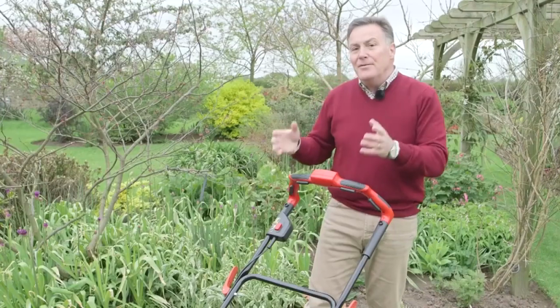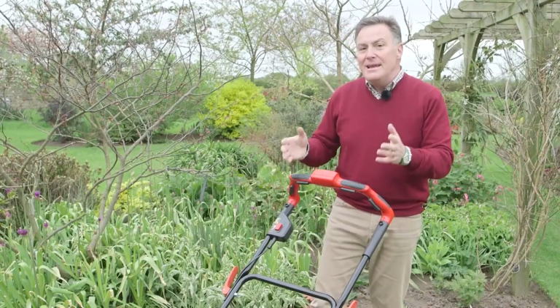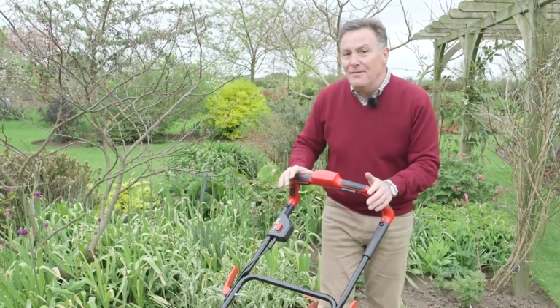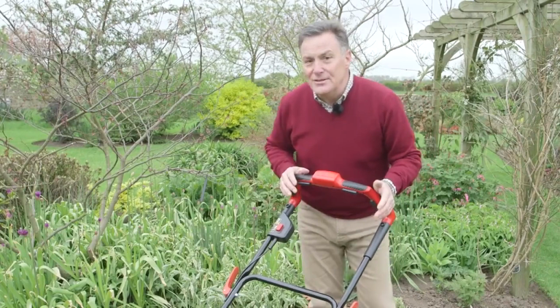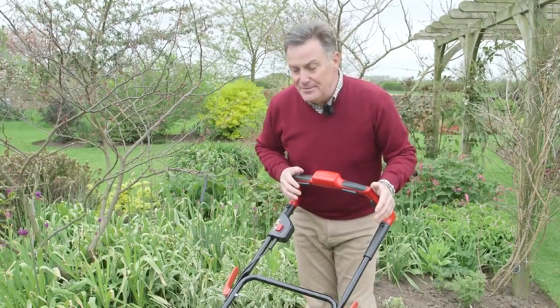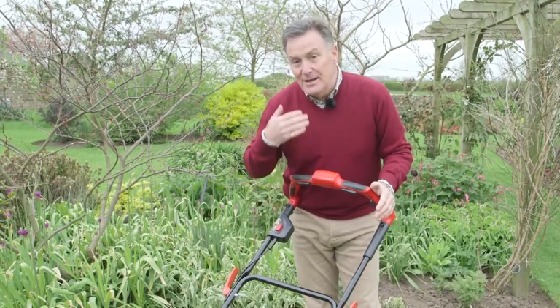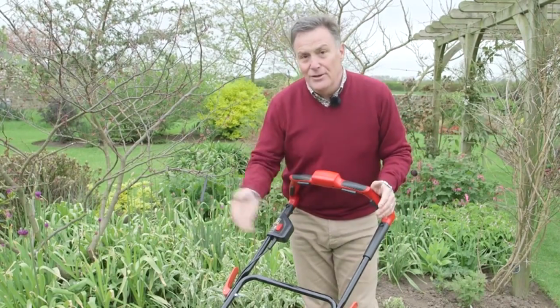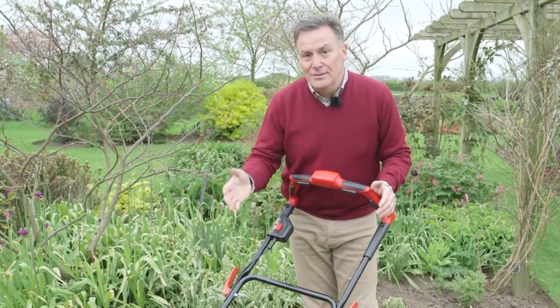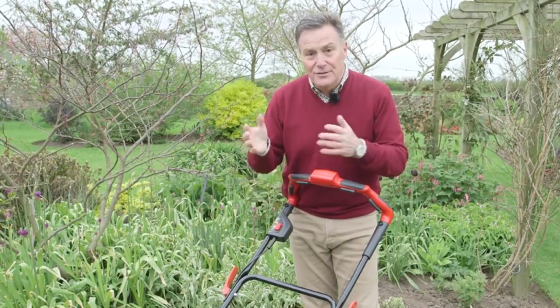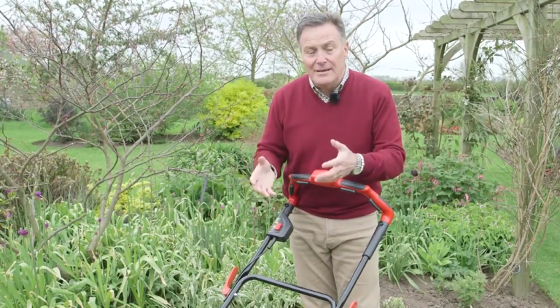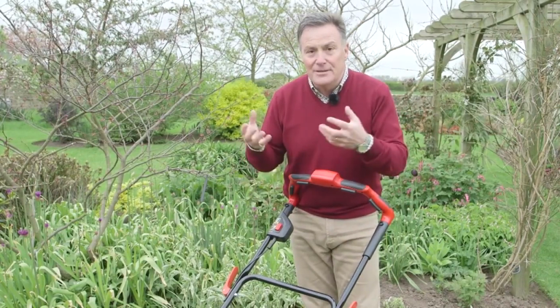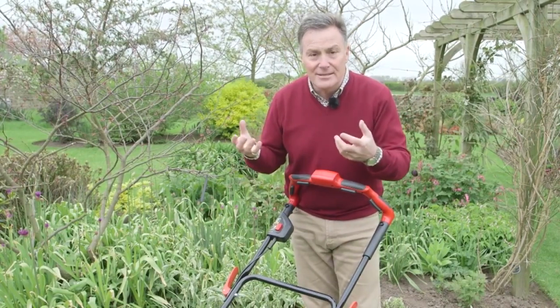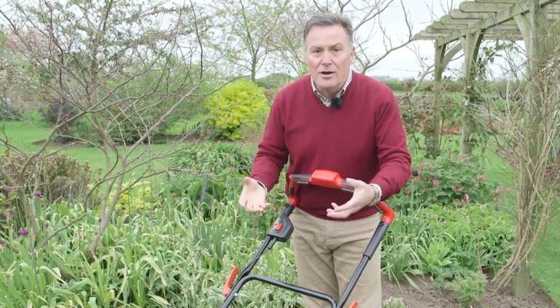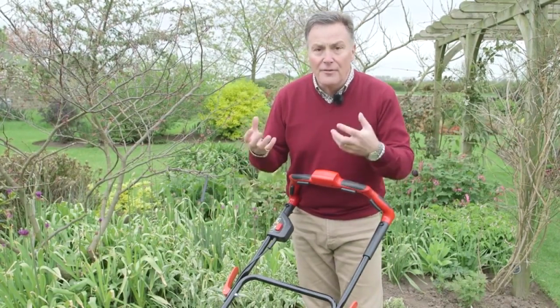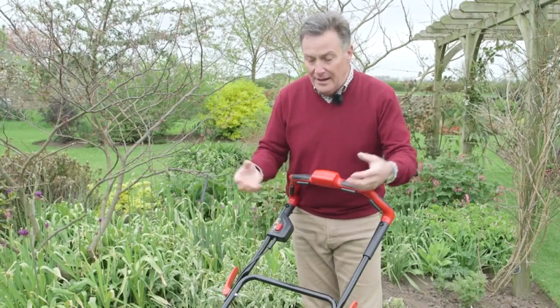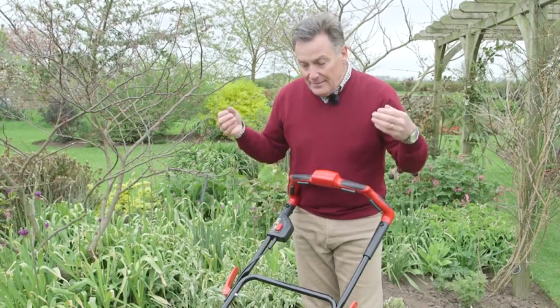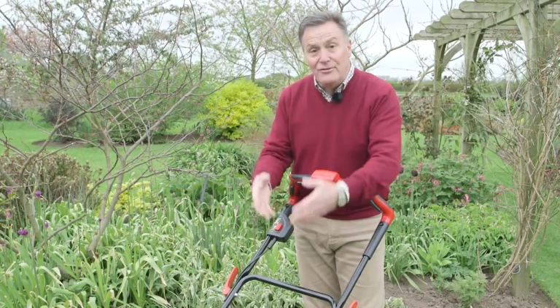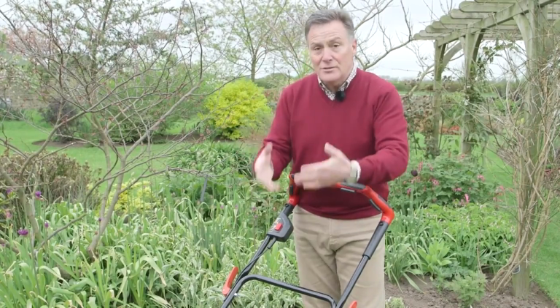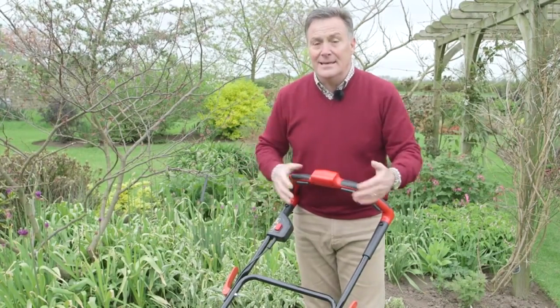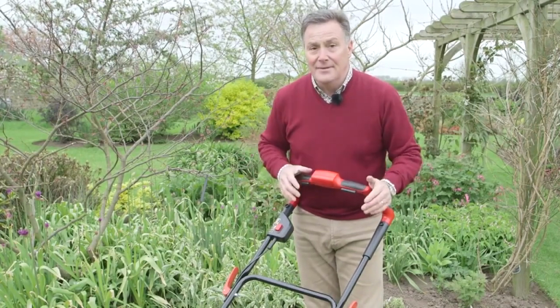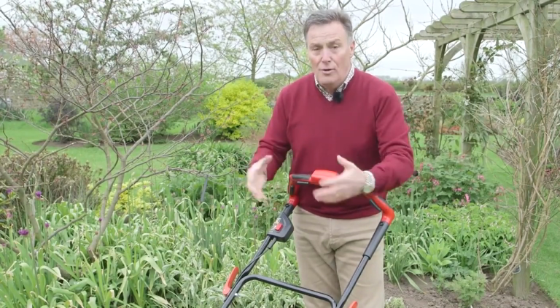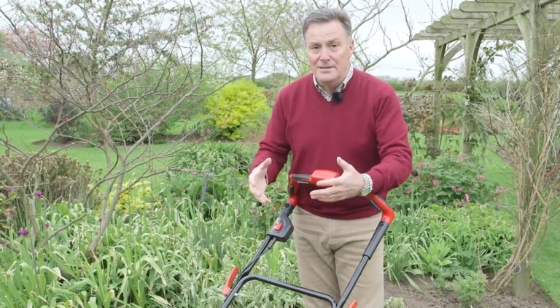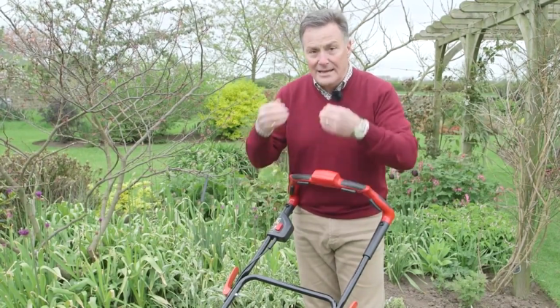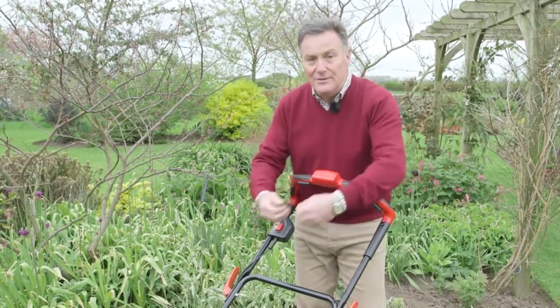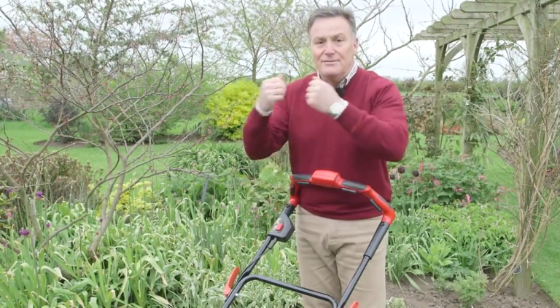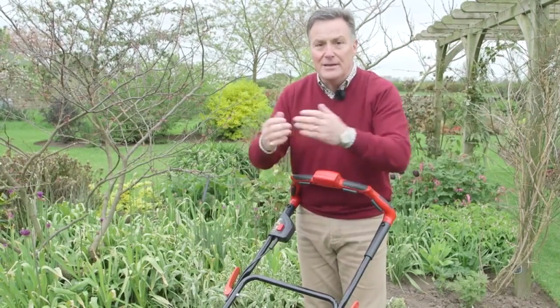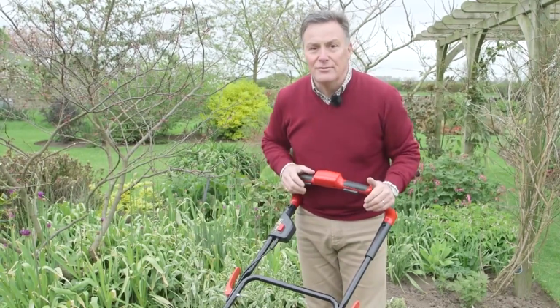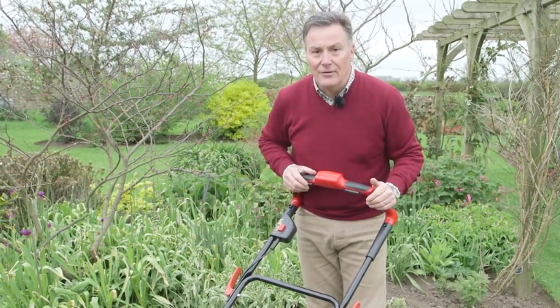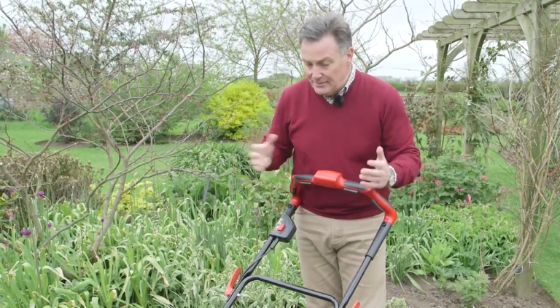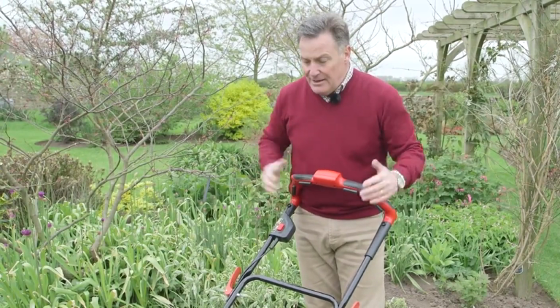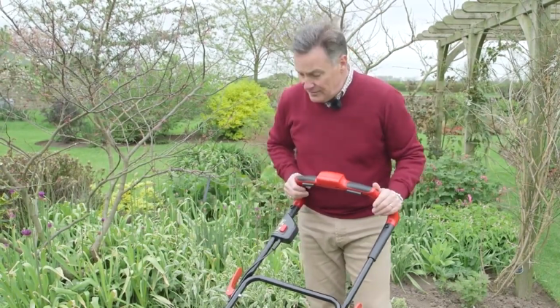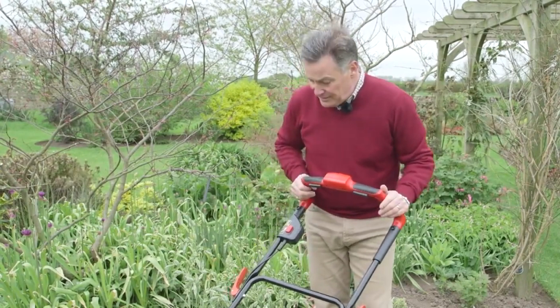One of the really clever features about this mower is when you're using it, if you suddenly get to a piece of grass that's longer or thicker, the battery automatically delivers more power to the blade so it just revs up and cuts through that long grass. Really, really good feature.